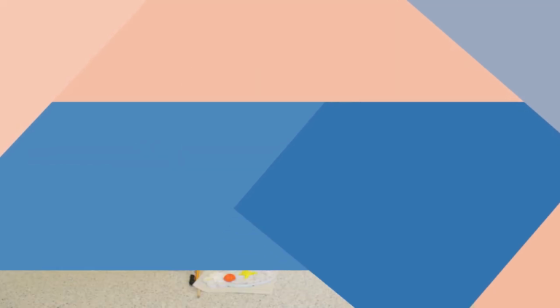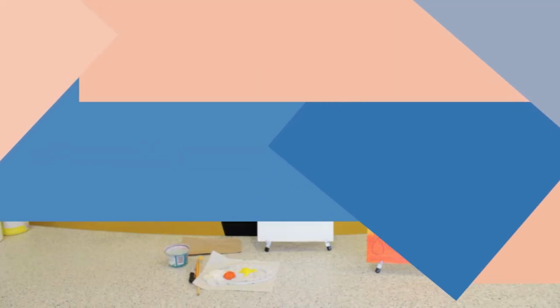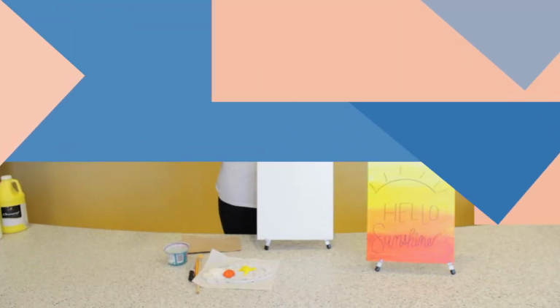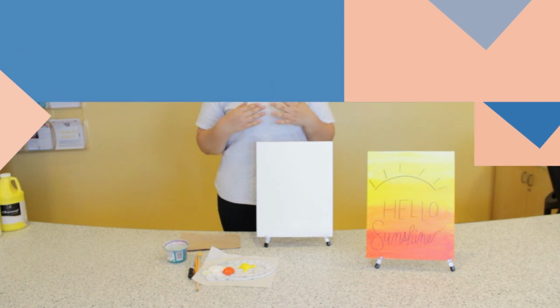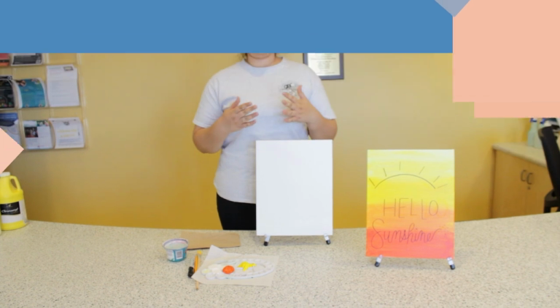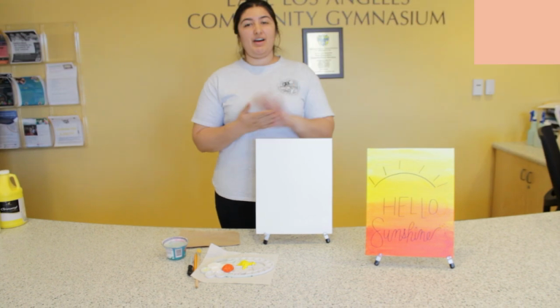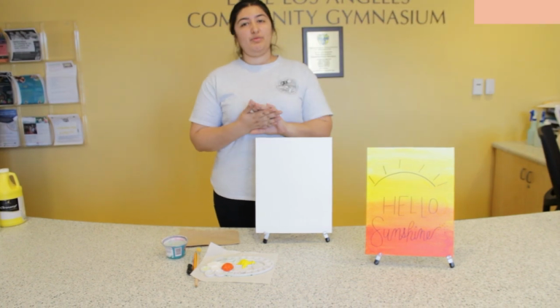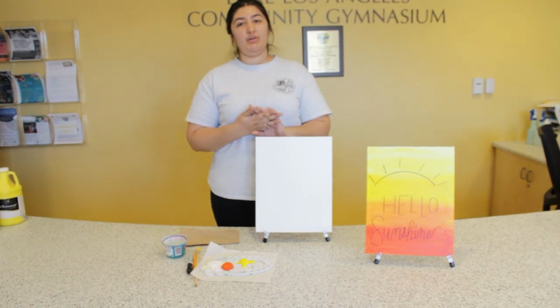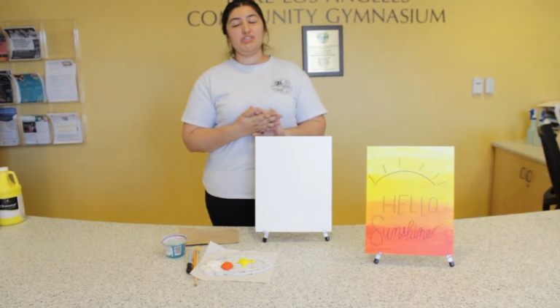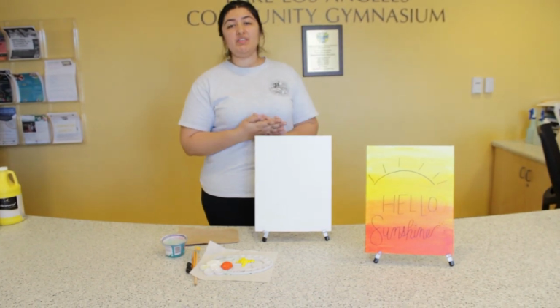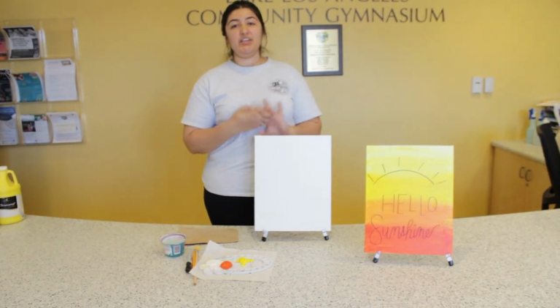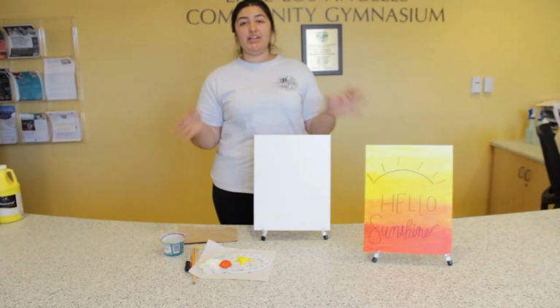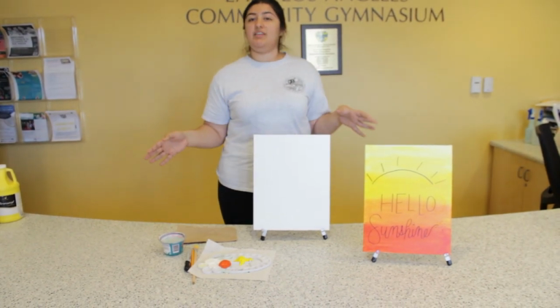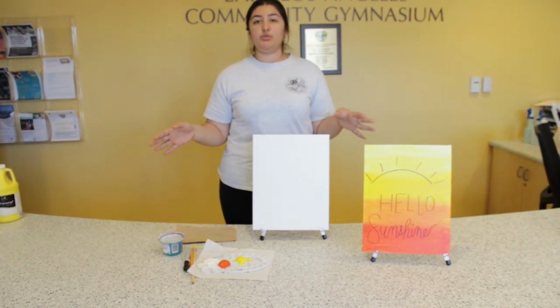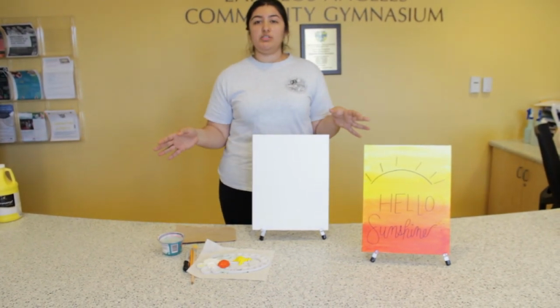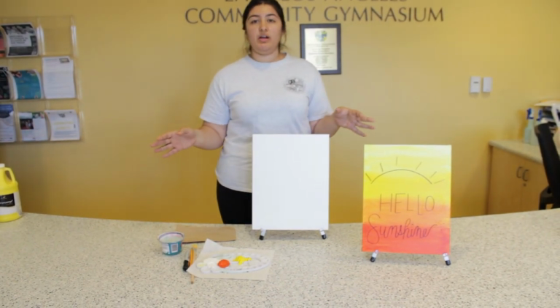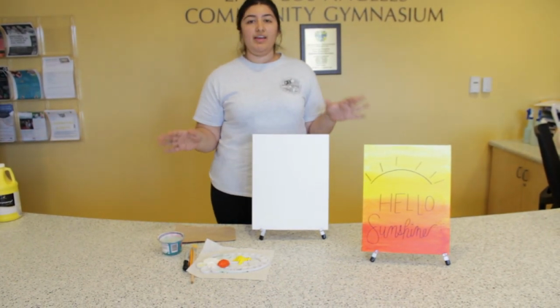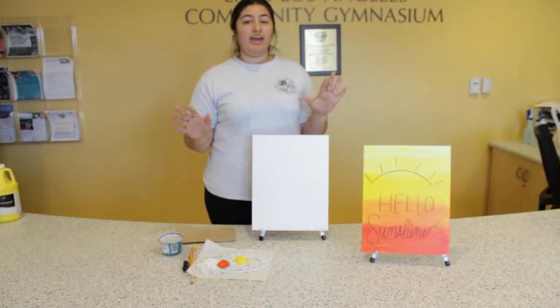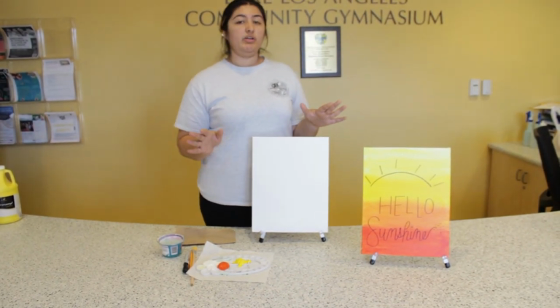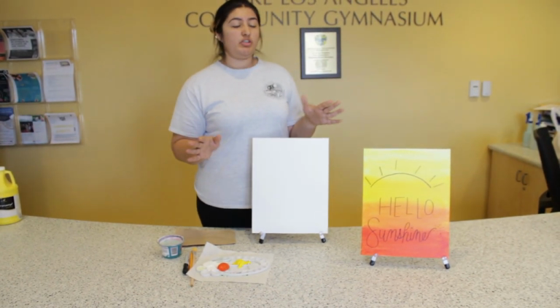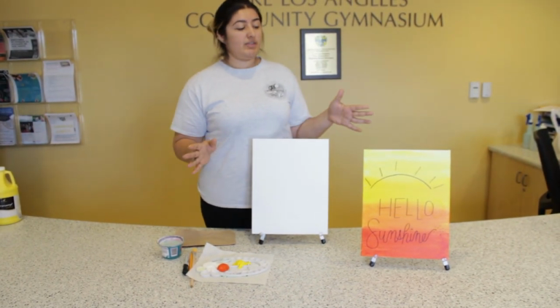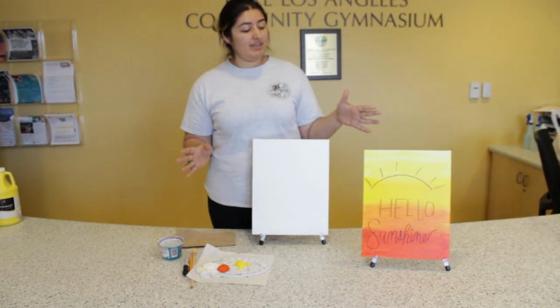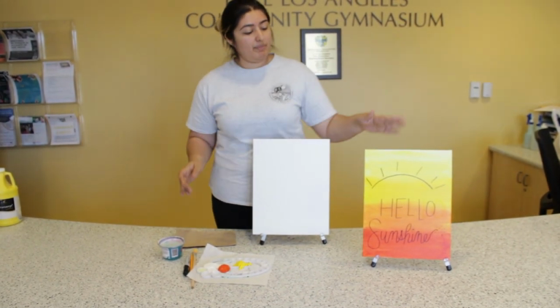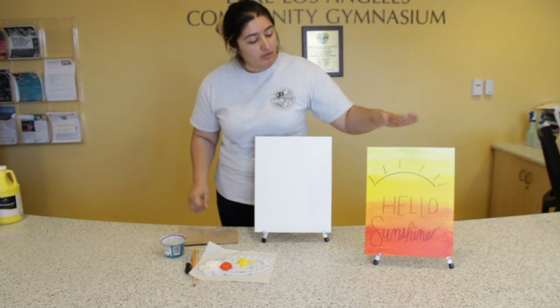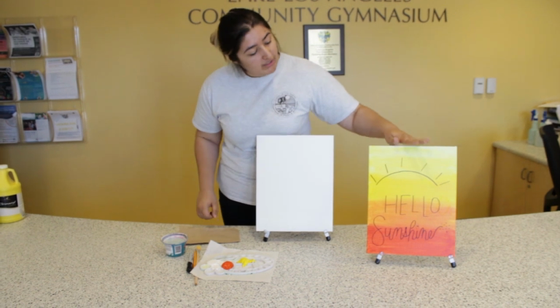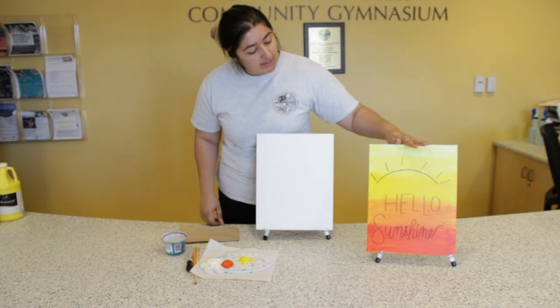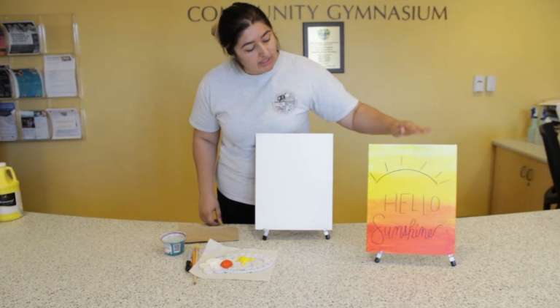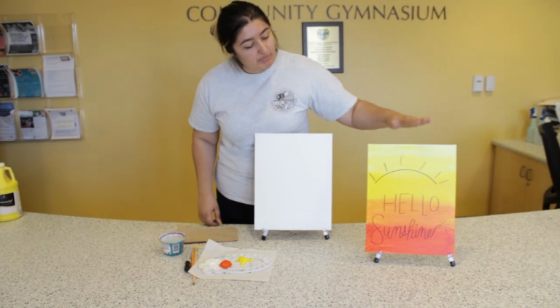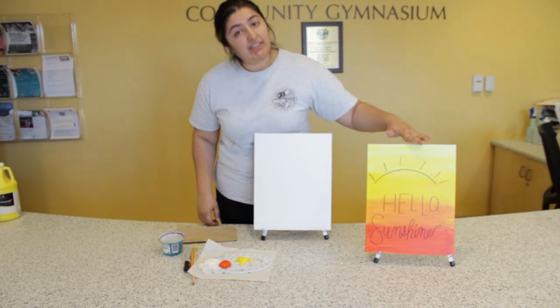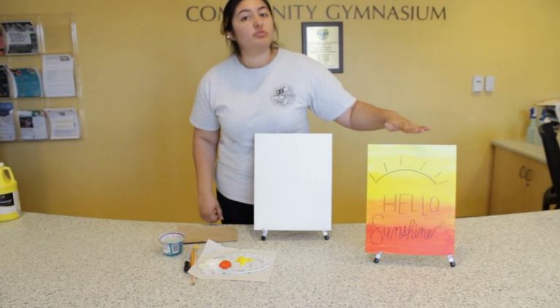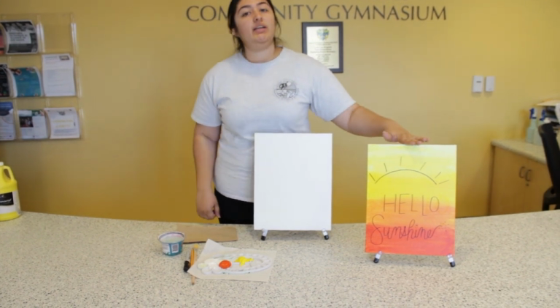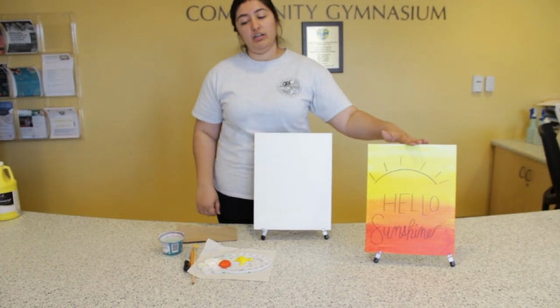Hi guys, it's Isabelle. I'm a recreation service leader here at Steven Sorensen Park and I'm going to show you step by step how to get this painting right here.